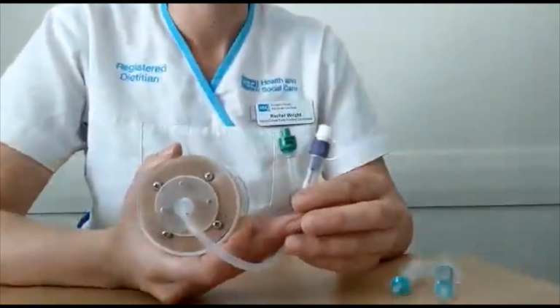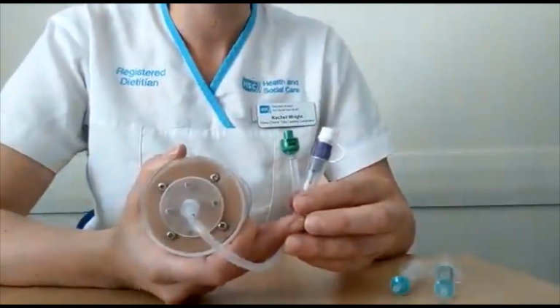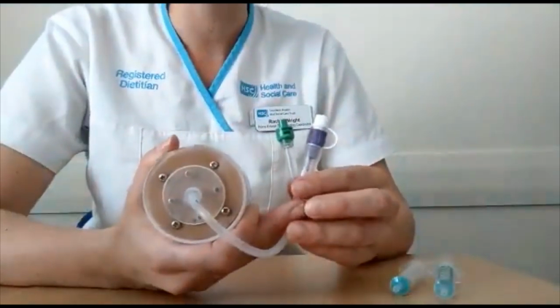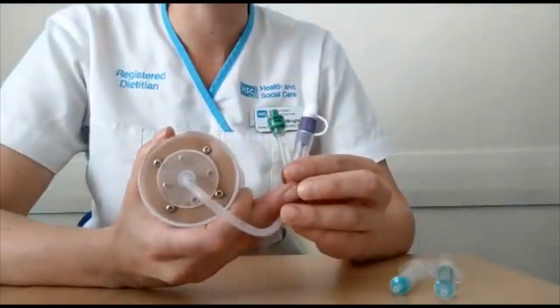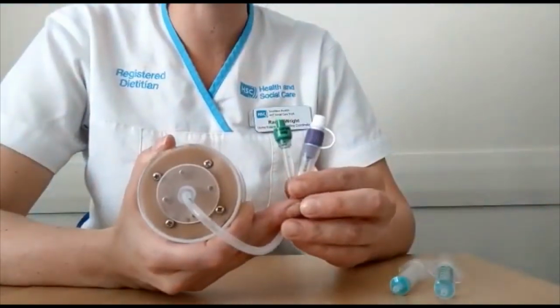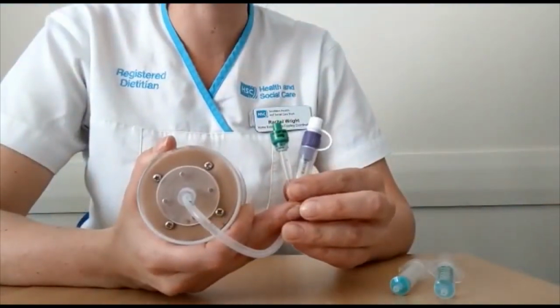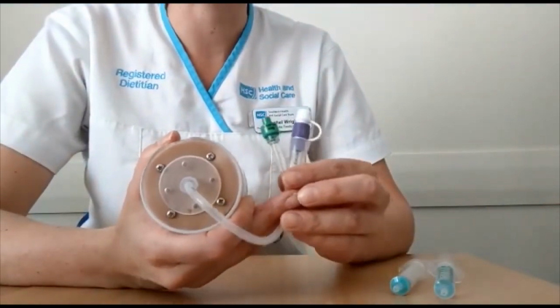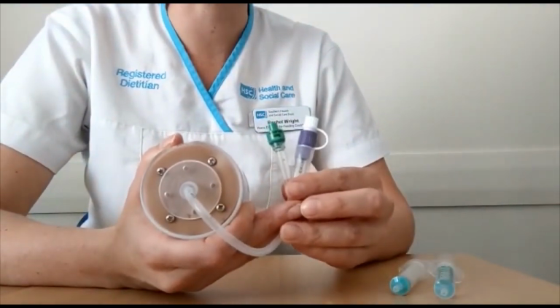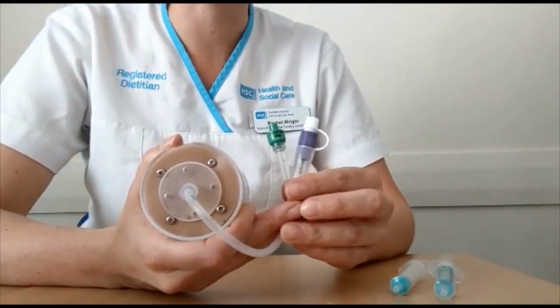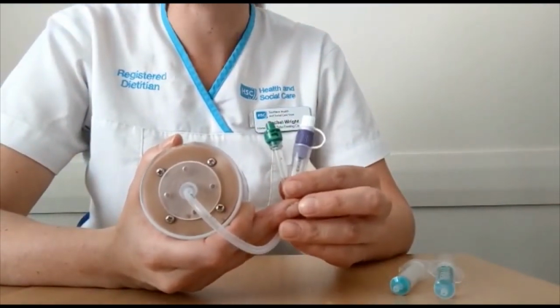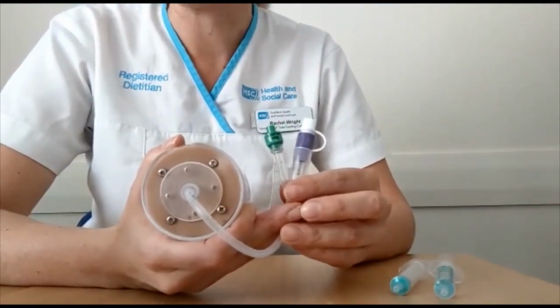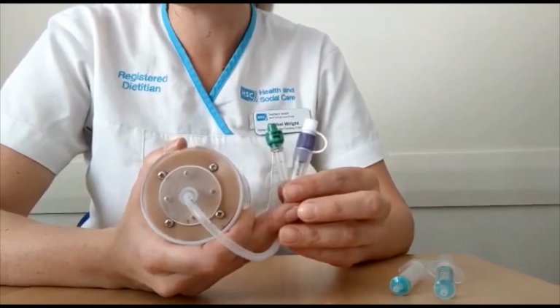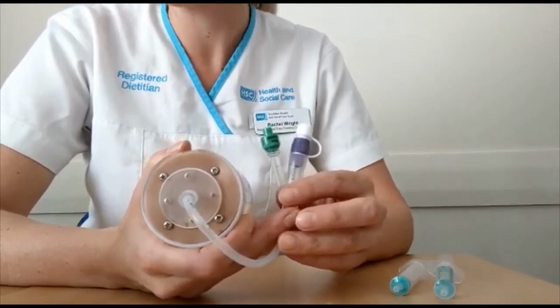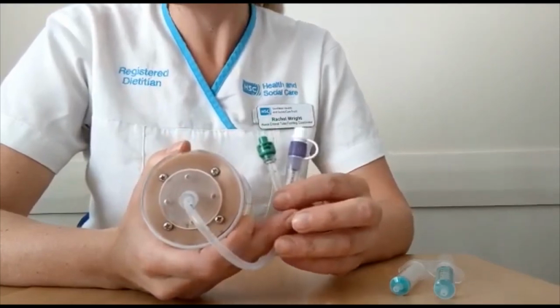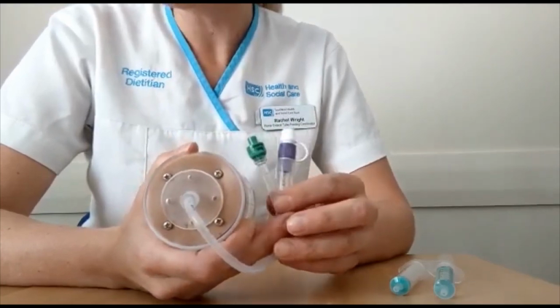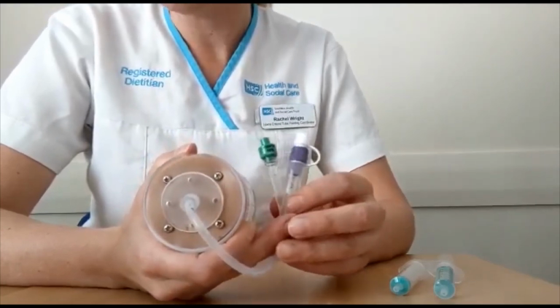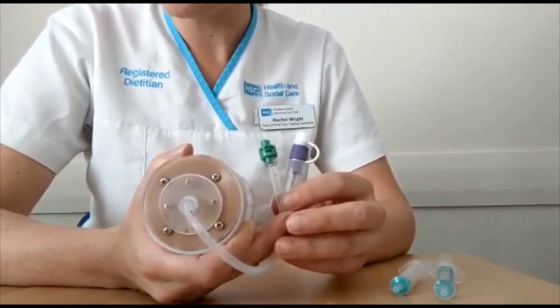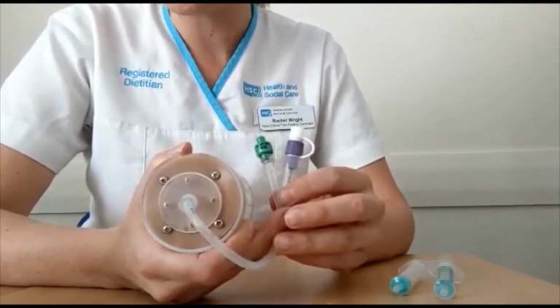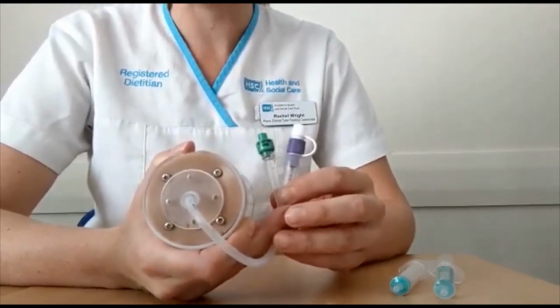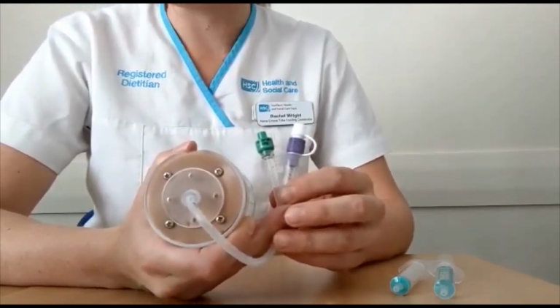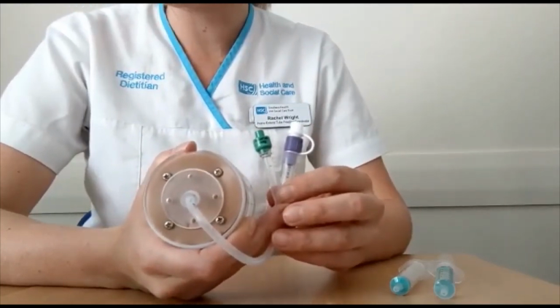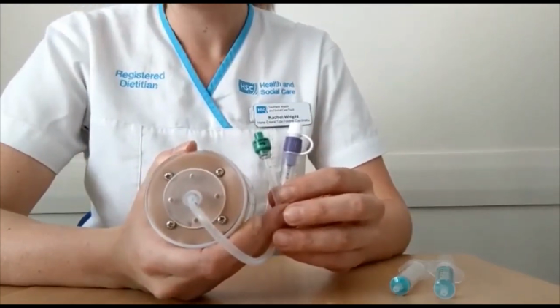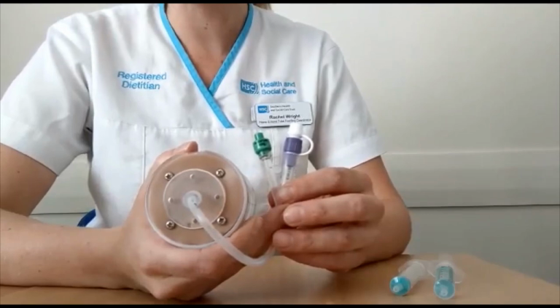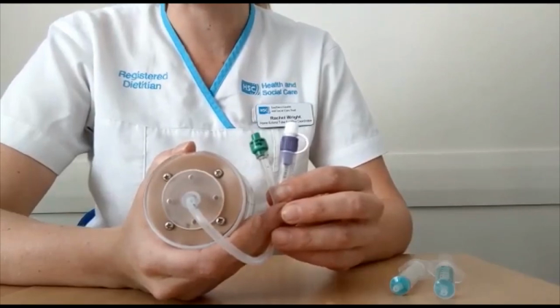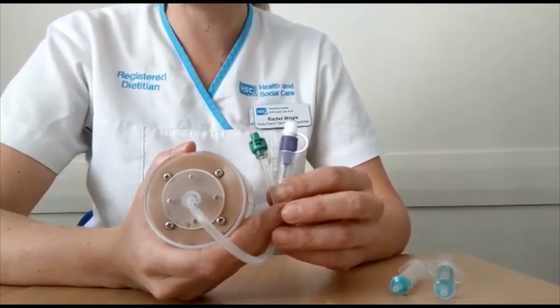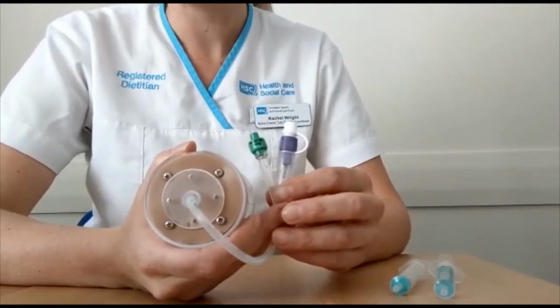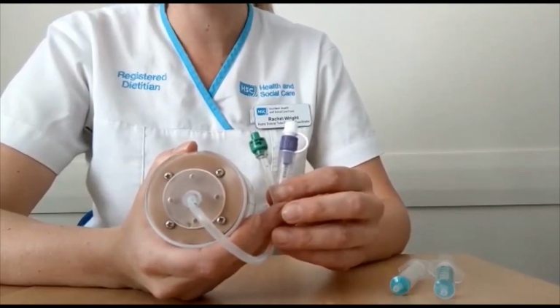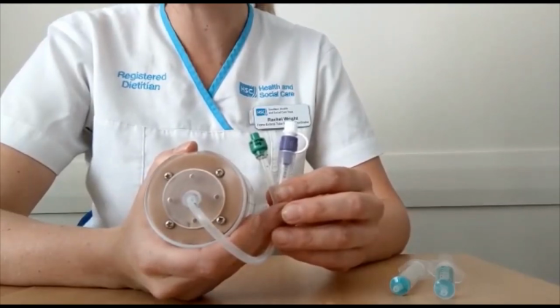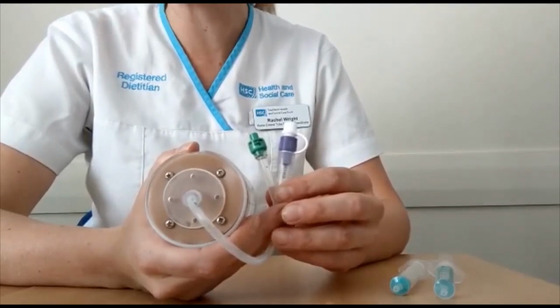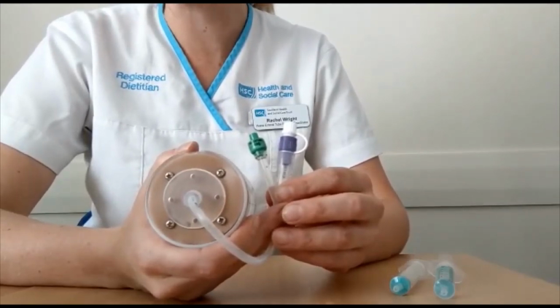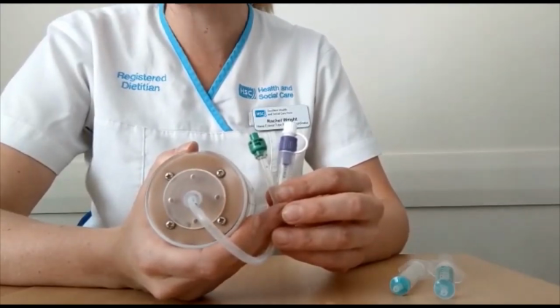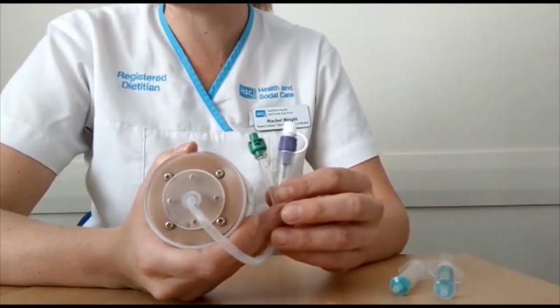It is important to replace the water in your balloon gastrostomy weekly. Firstly, explain to the patient what you're going to do. Wash your hands thoroughly and put on an apron and gloves if appropriate.